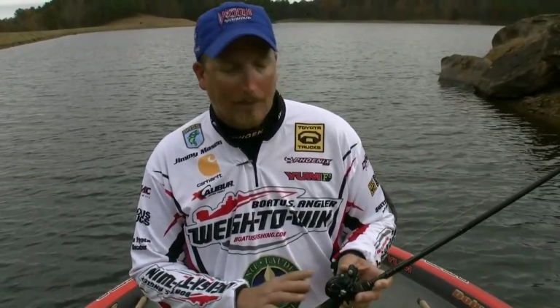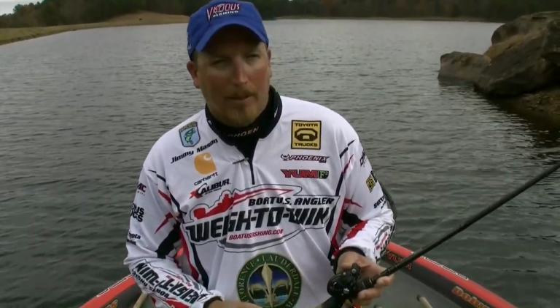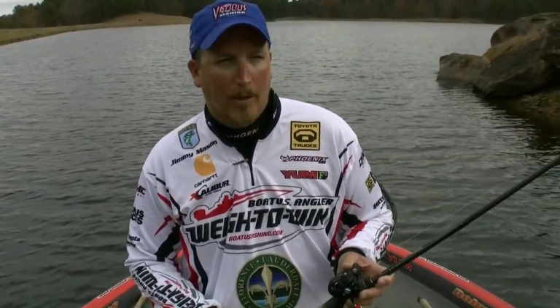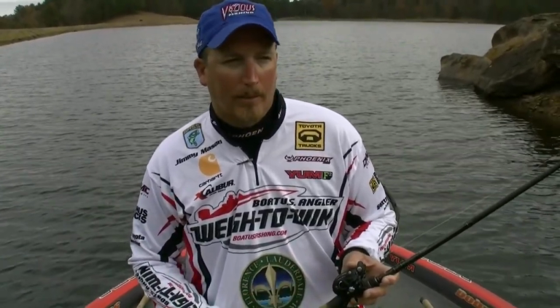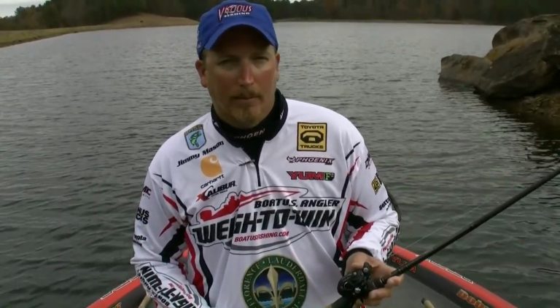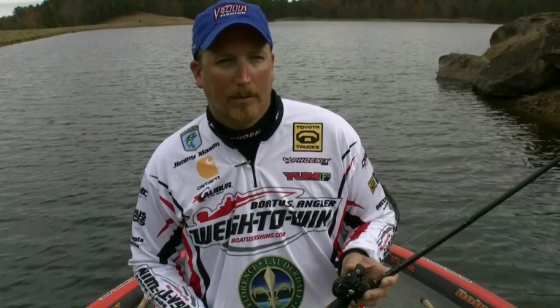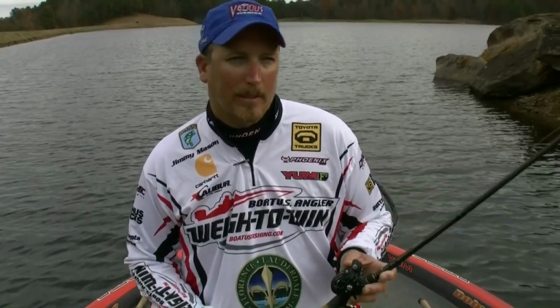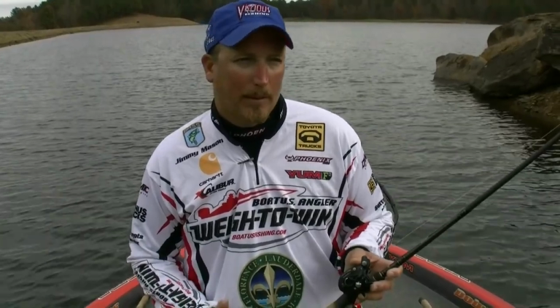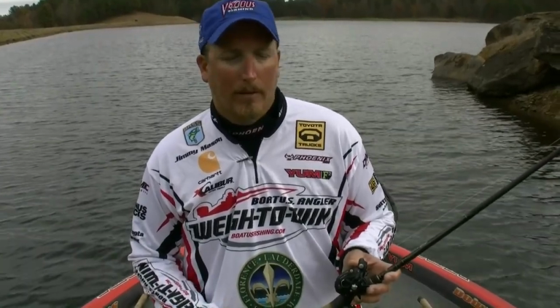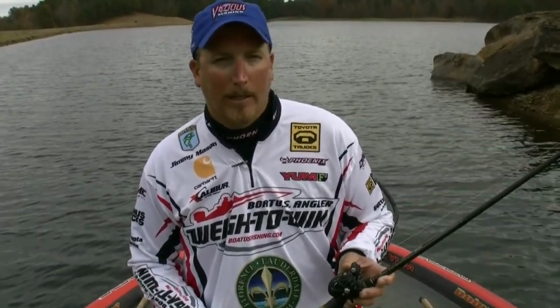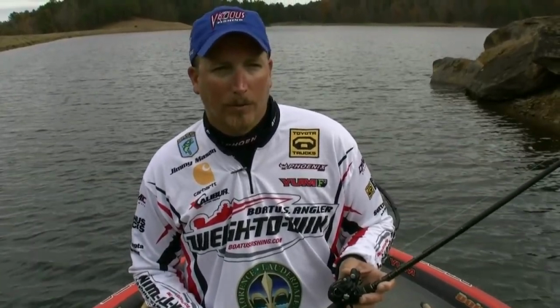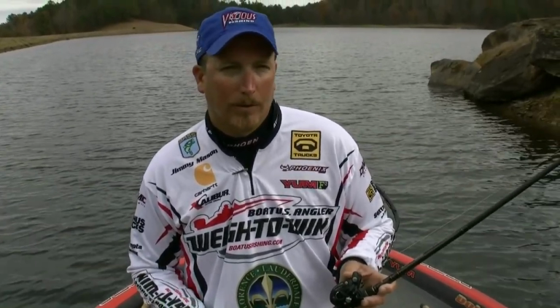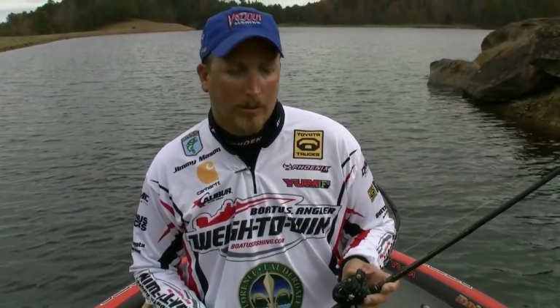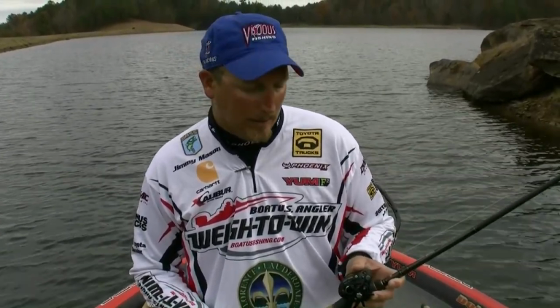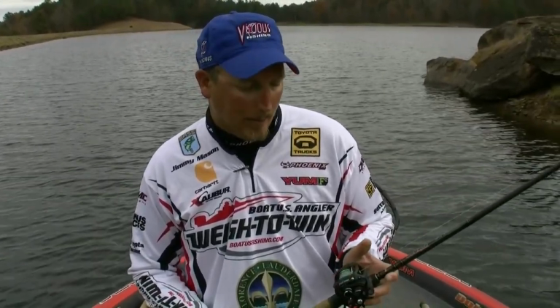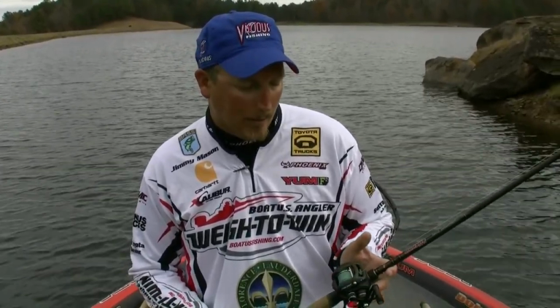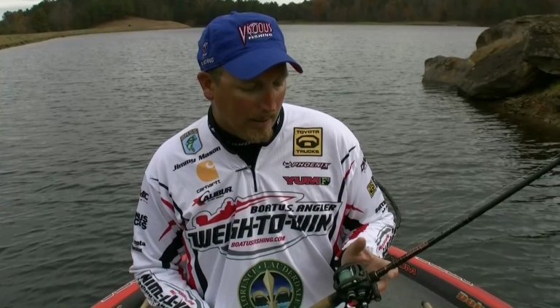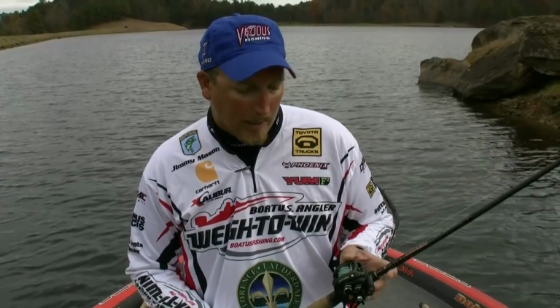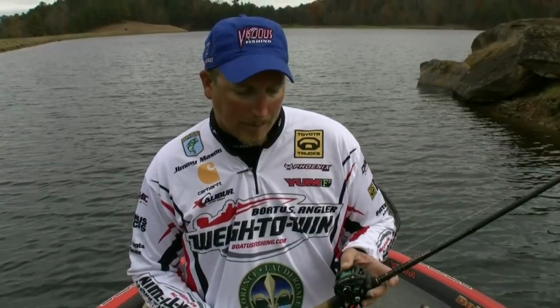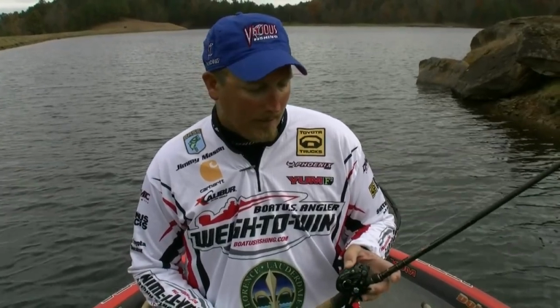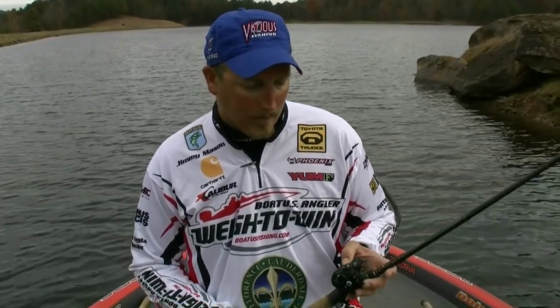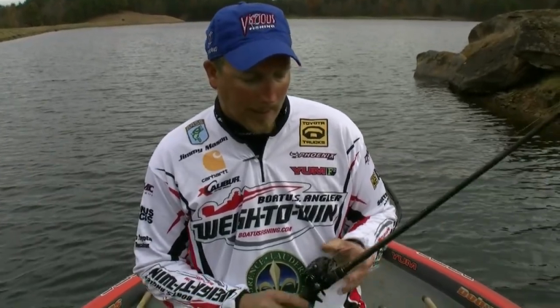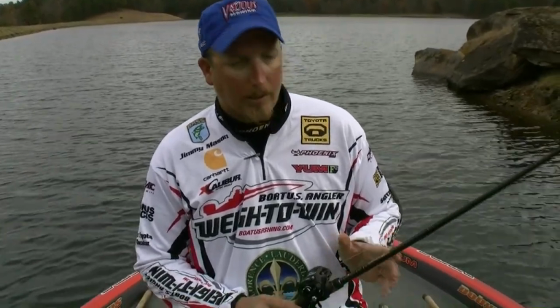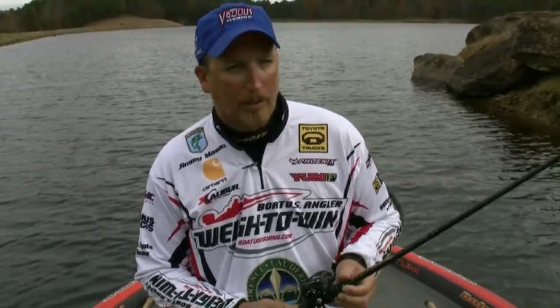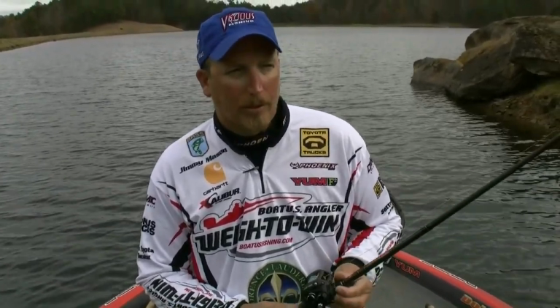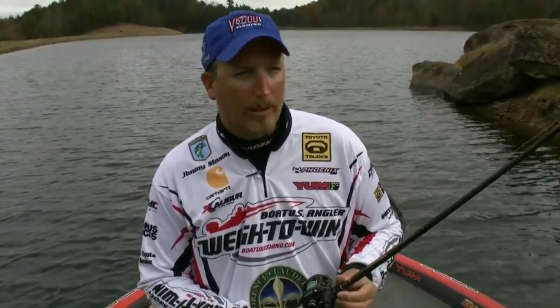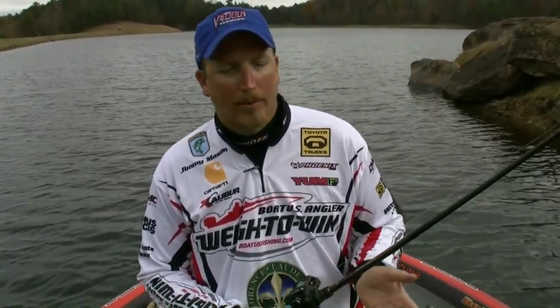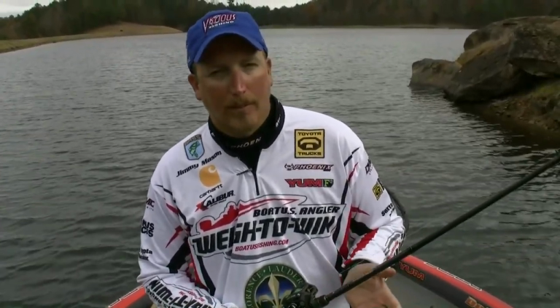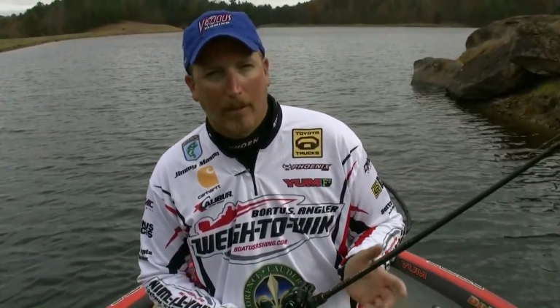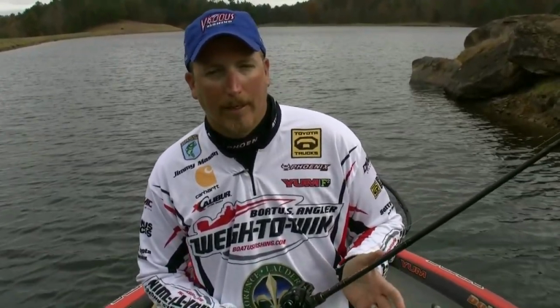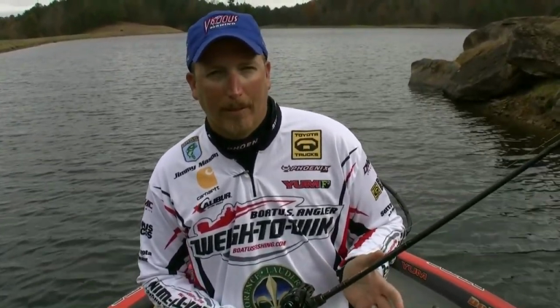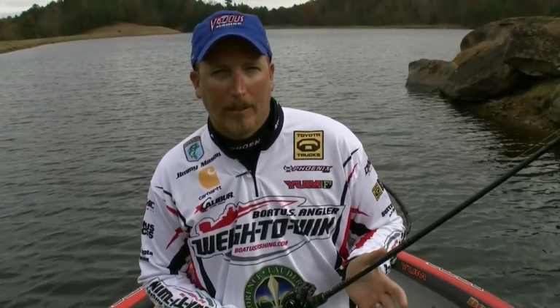Line wise, 65-pound braid to me is a must. That's the only line I use for it — Vicious 65-pound braid. It helps you get the hook in the fish quick and helps you get them out of that heavy mat of vegetation.